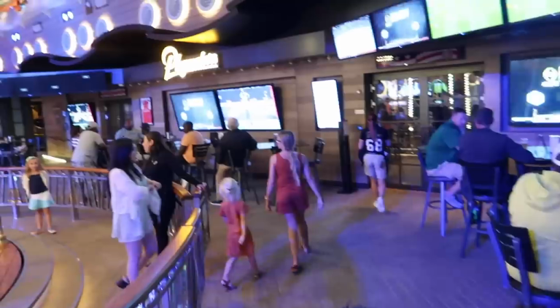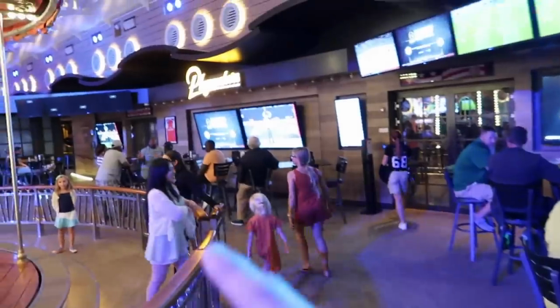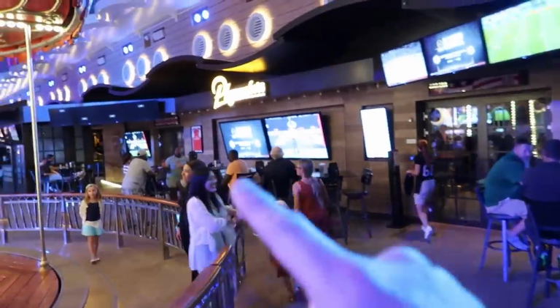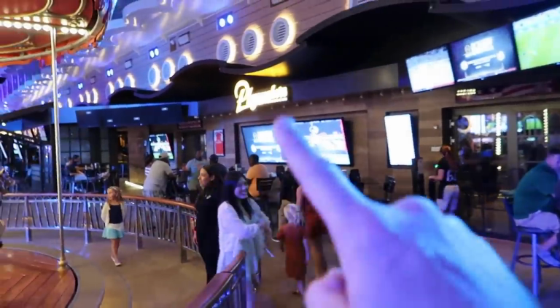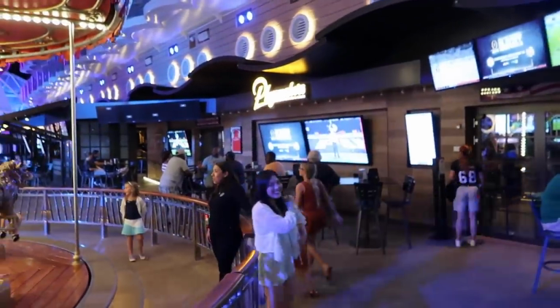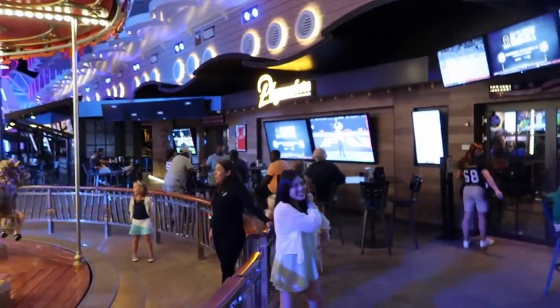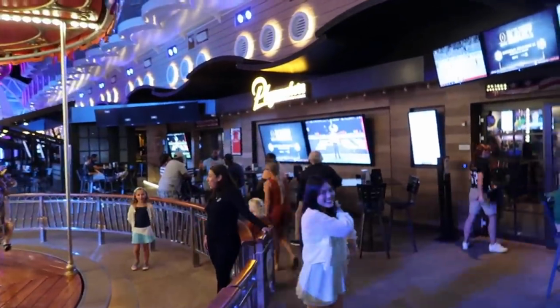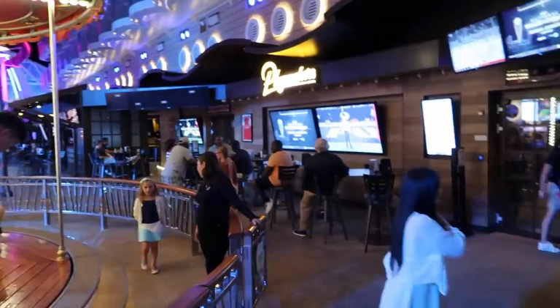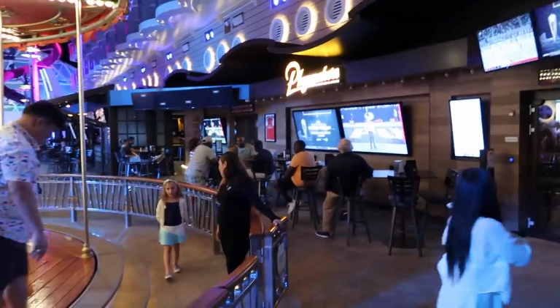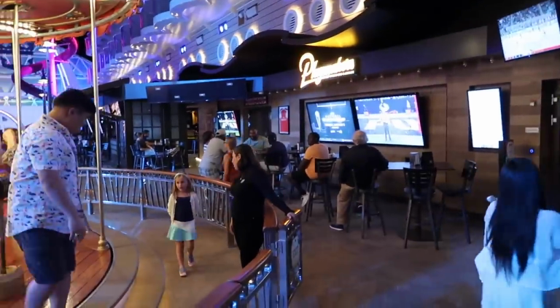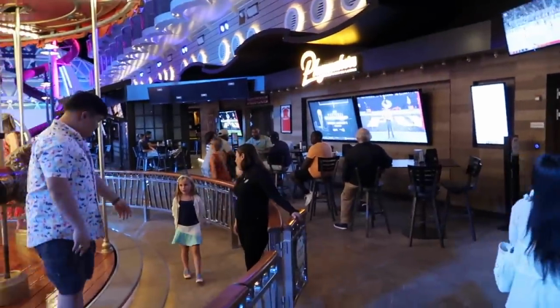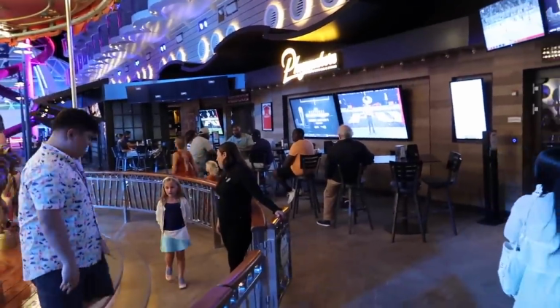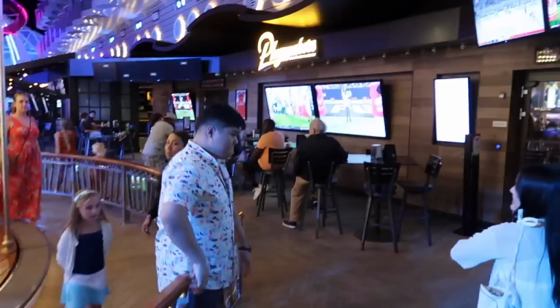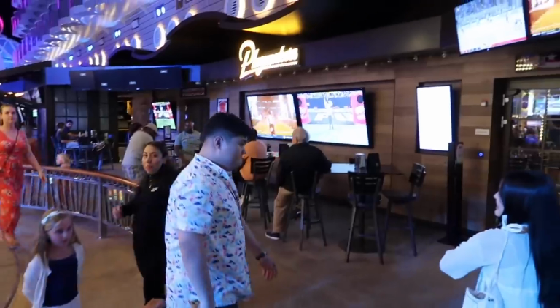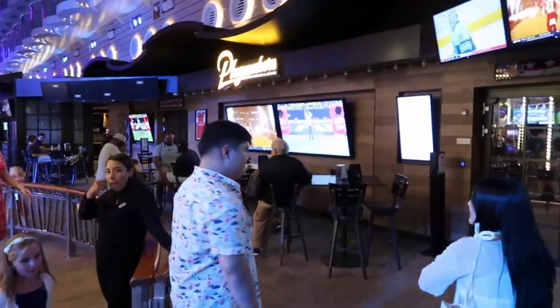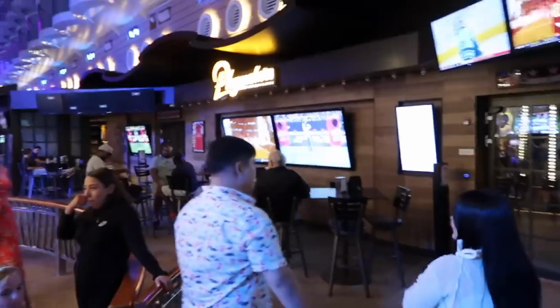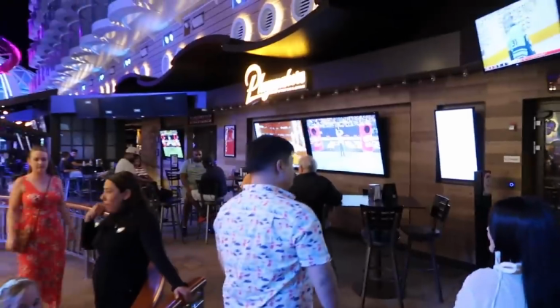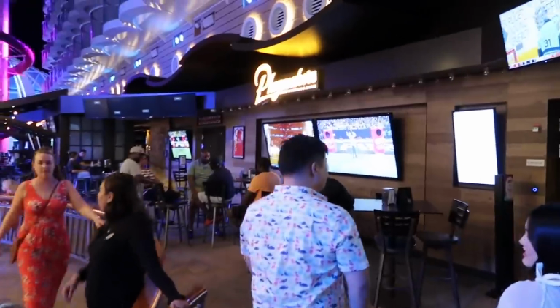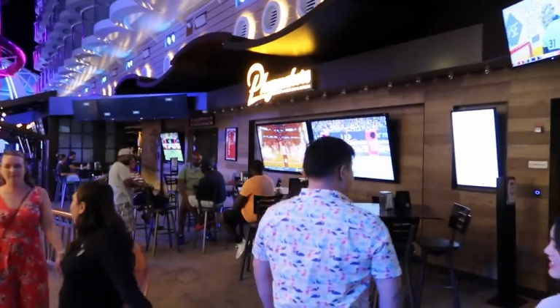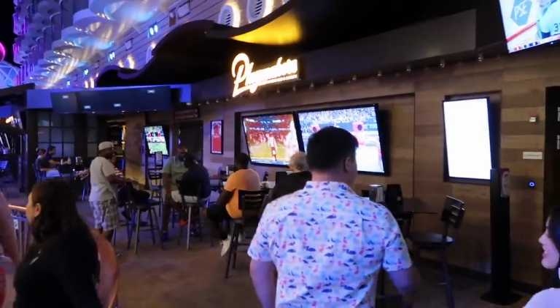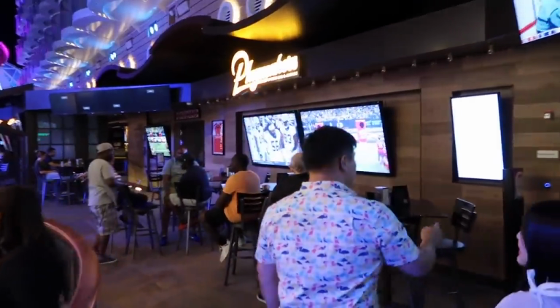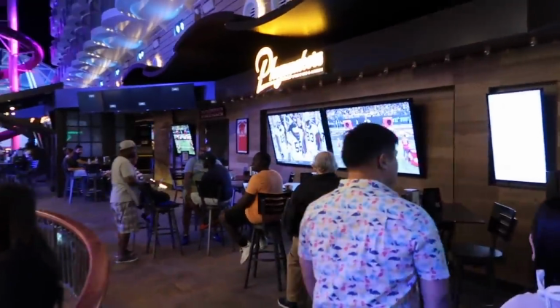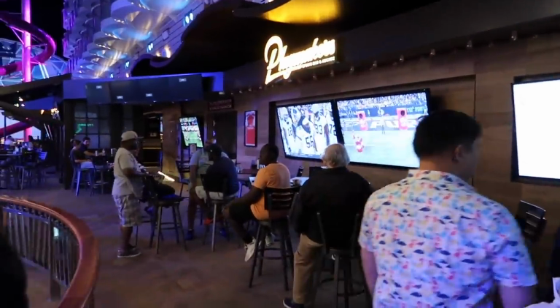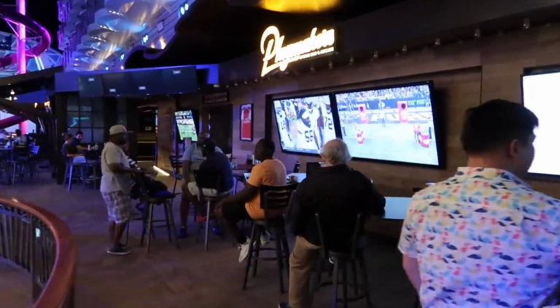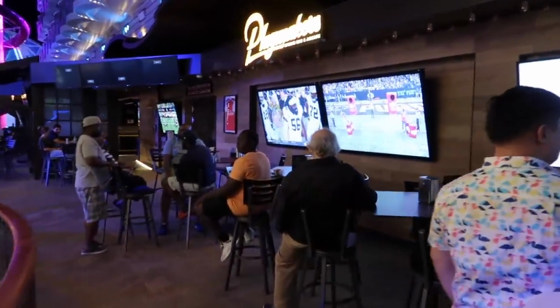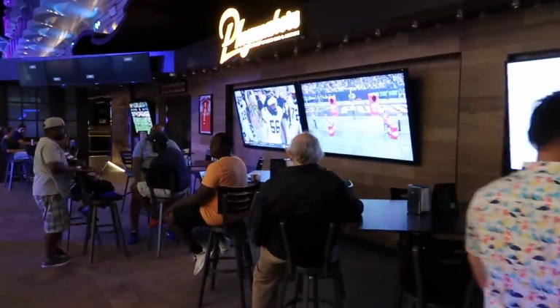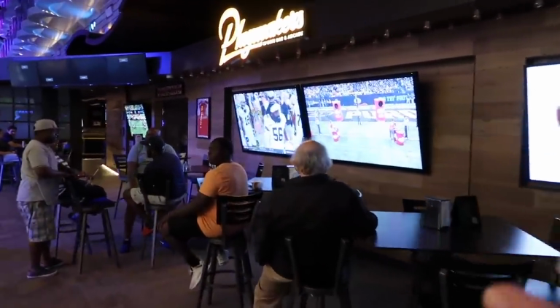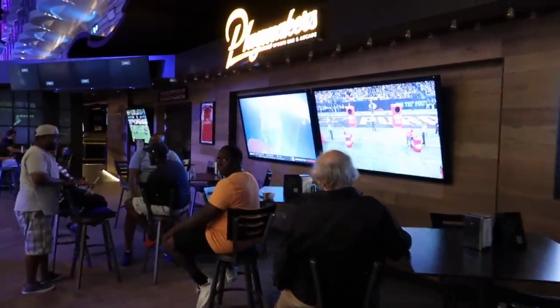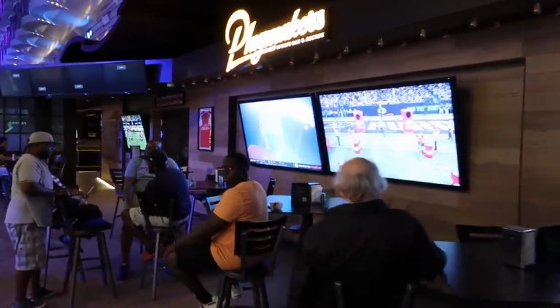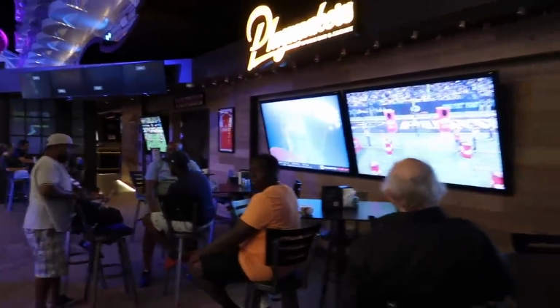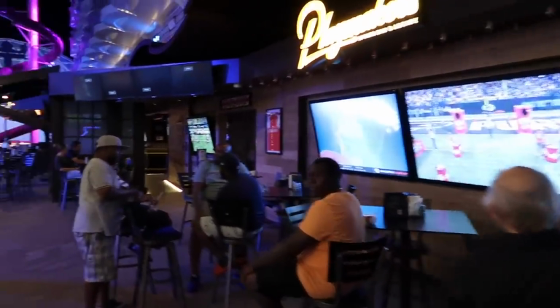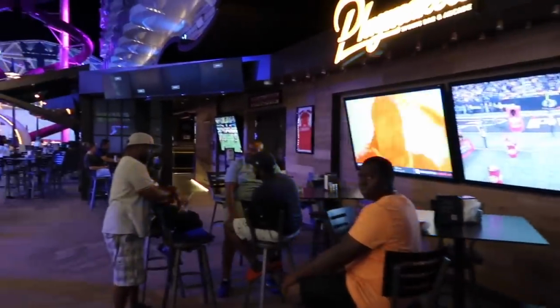Next to the carousel is Playmaker's Bar. This is a sports bar and grill, and they have wings, different drinks and things like that here. Lots of sports going on, so people love this place.